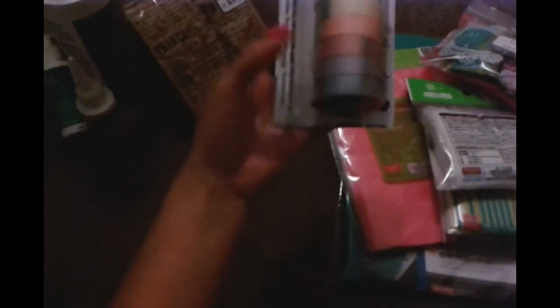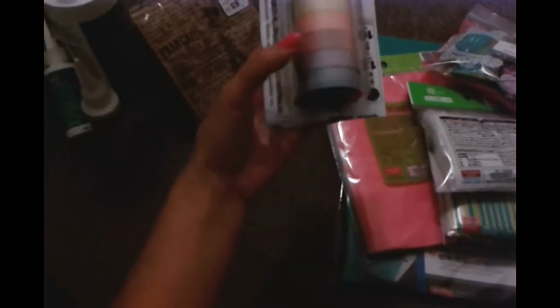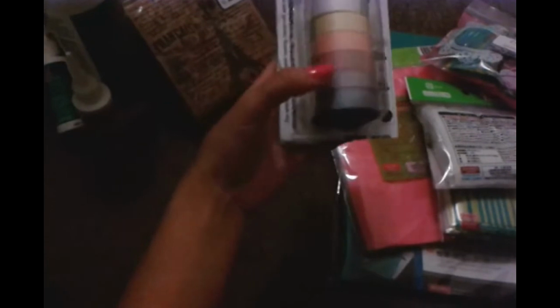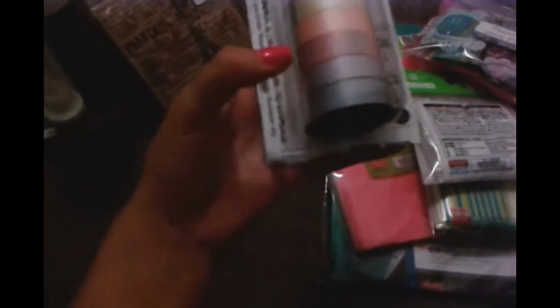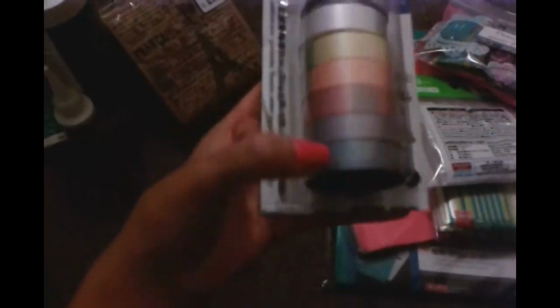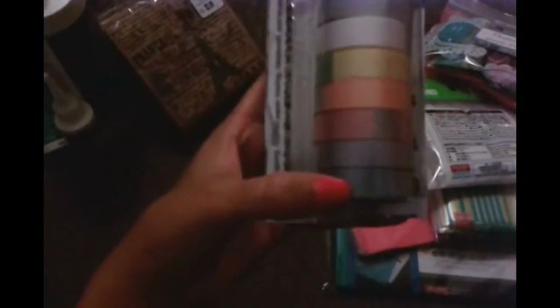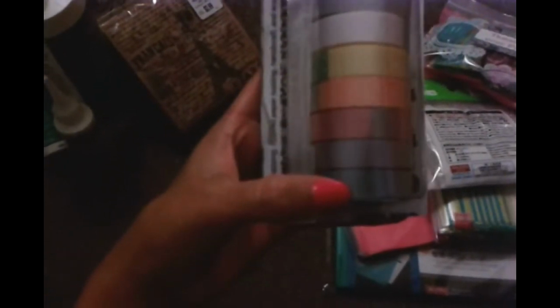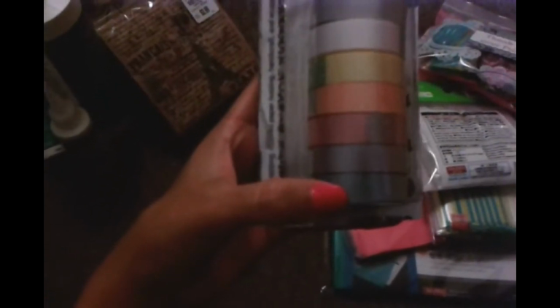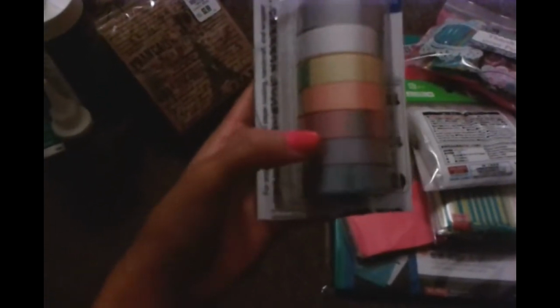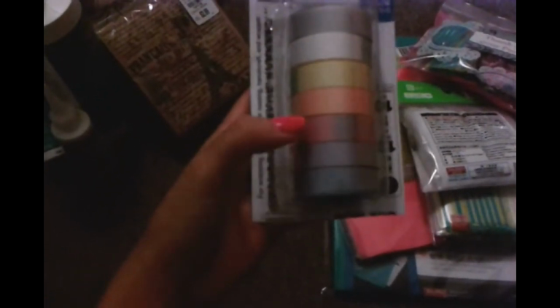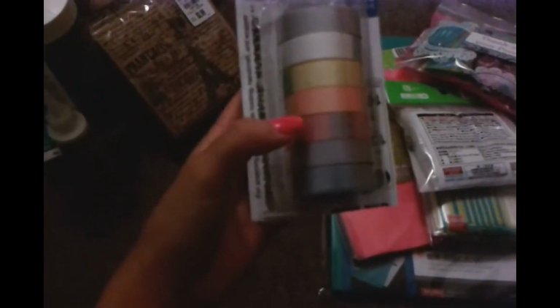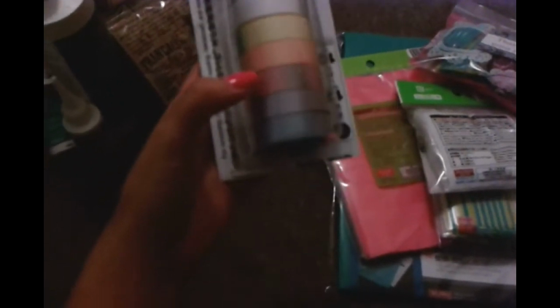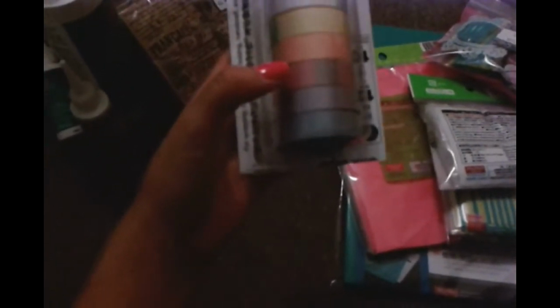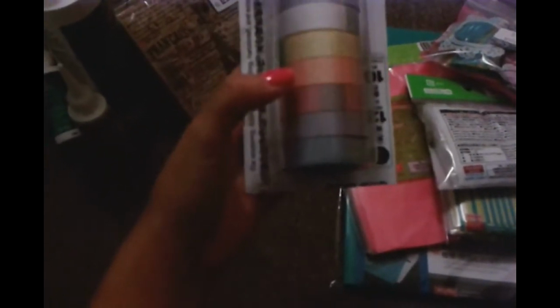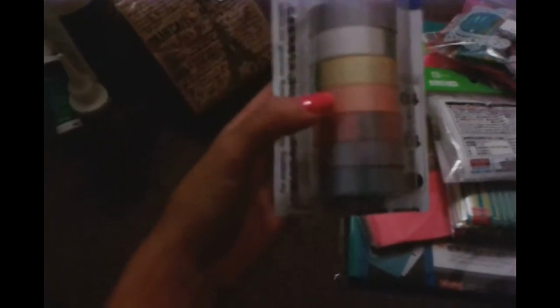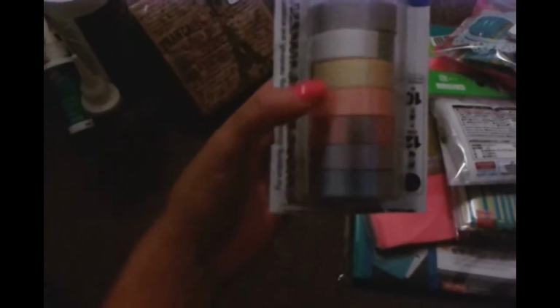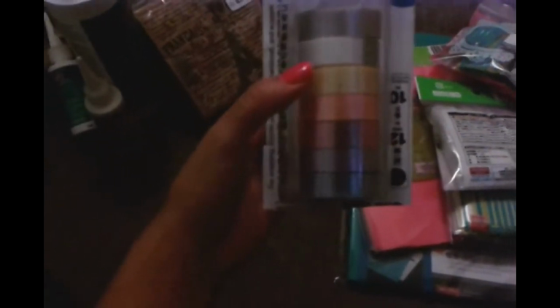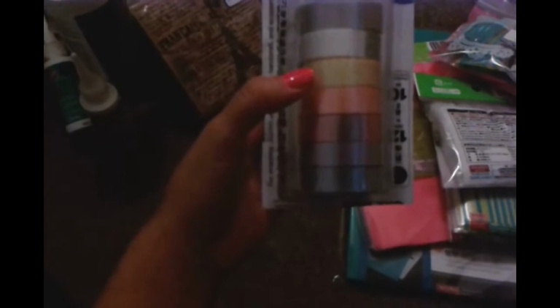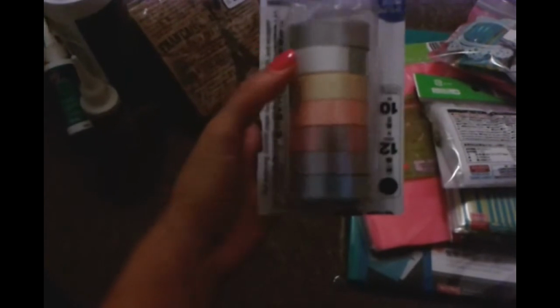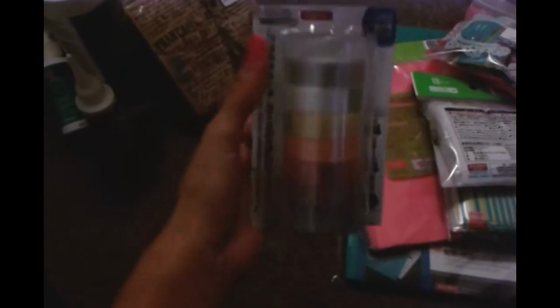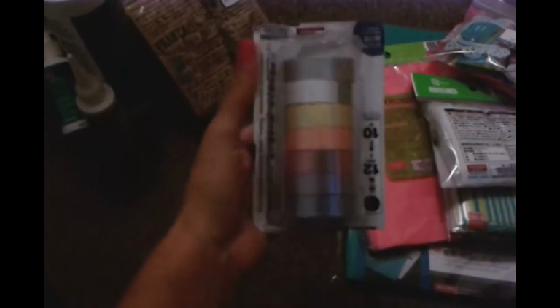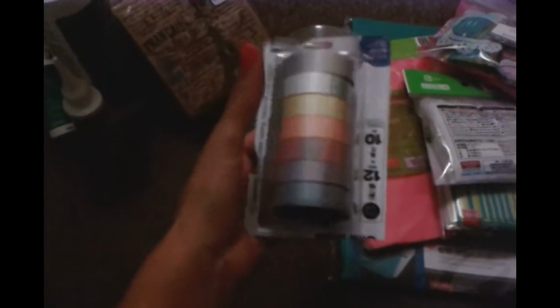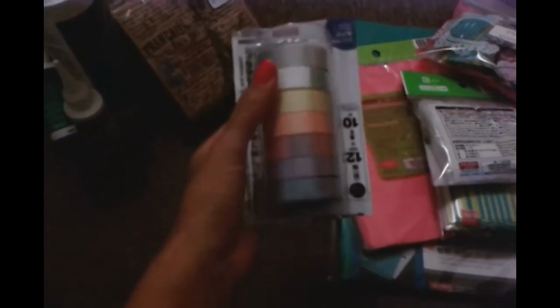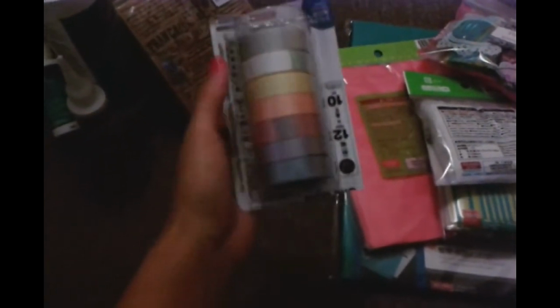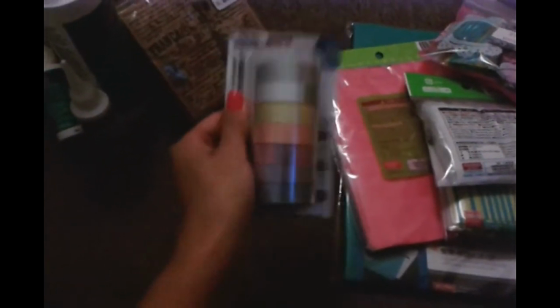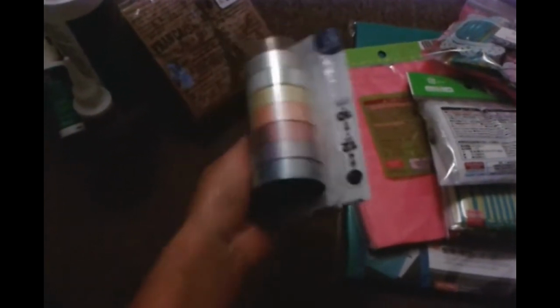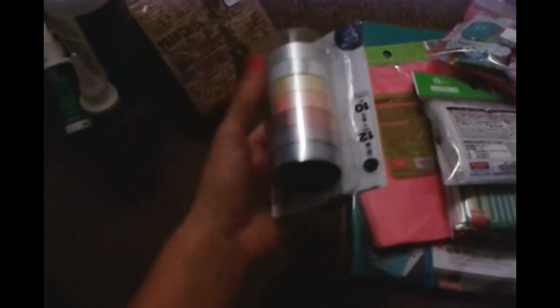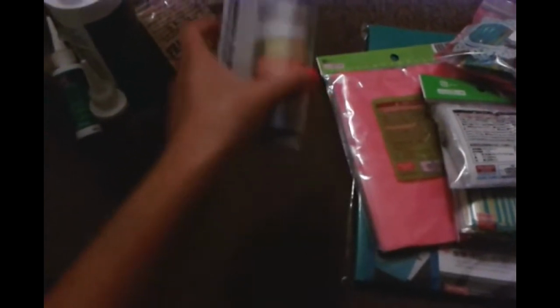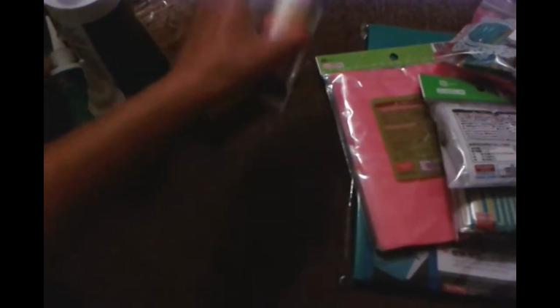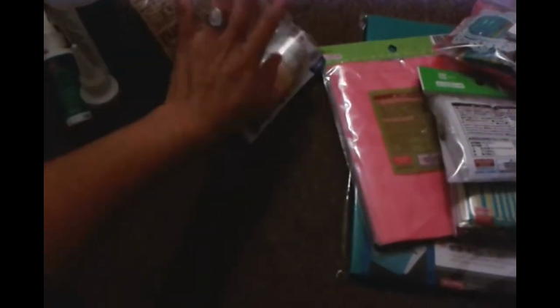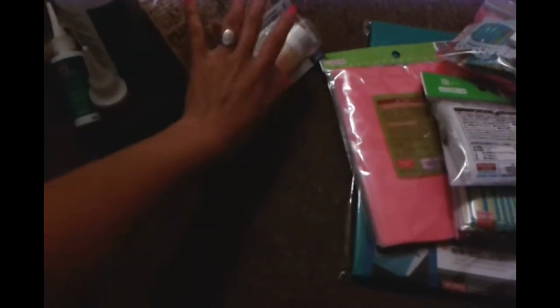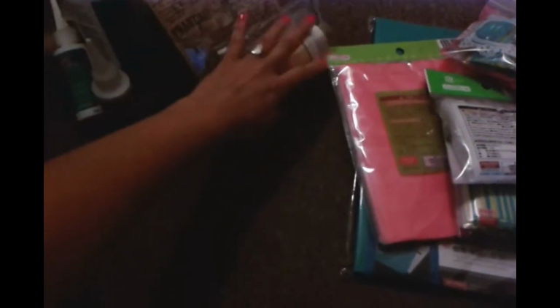It has blue, lilac, pink, peach, yellow, white, and silver. And there's a green one somewhere, which I already used — I'll show you that actually.